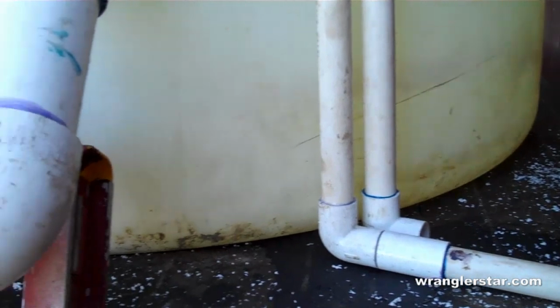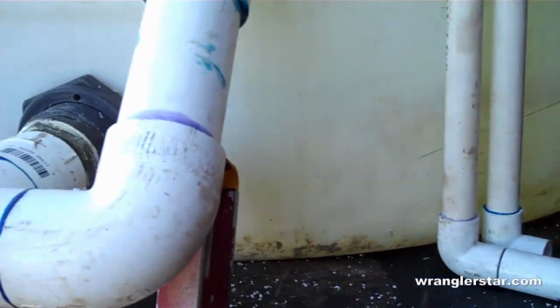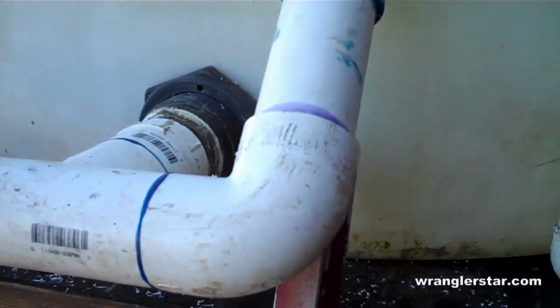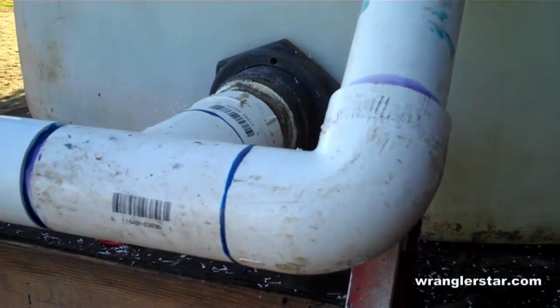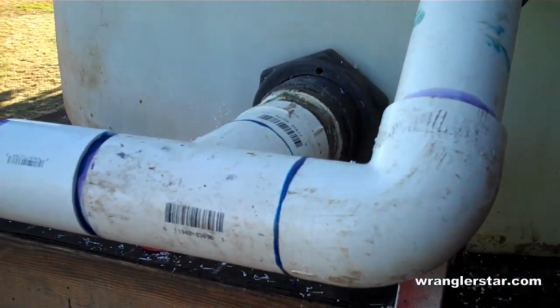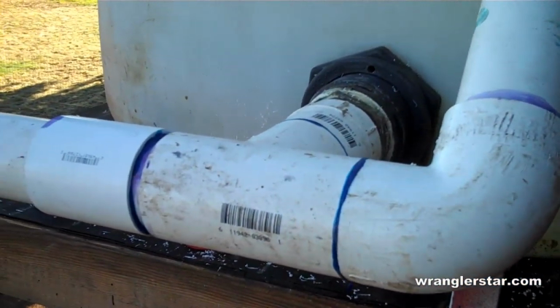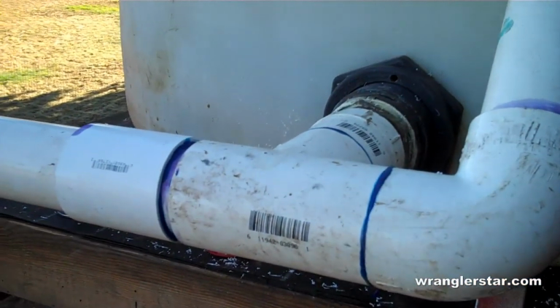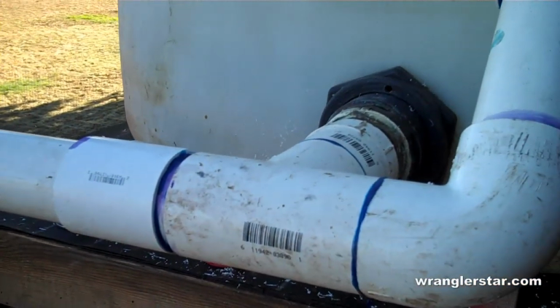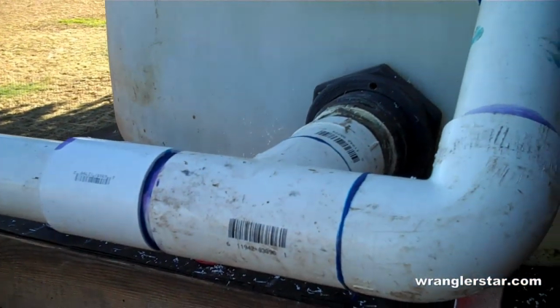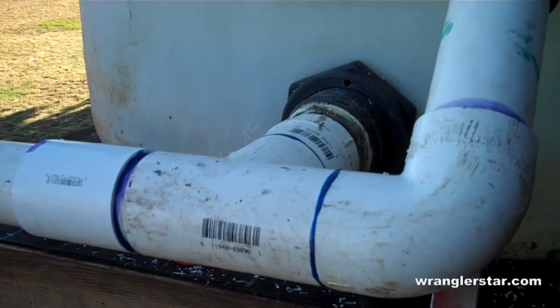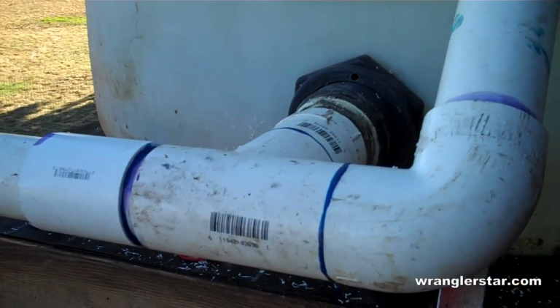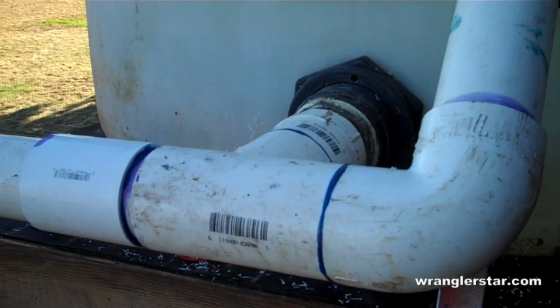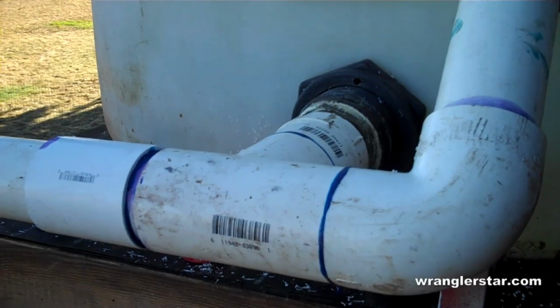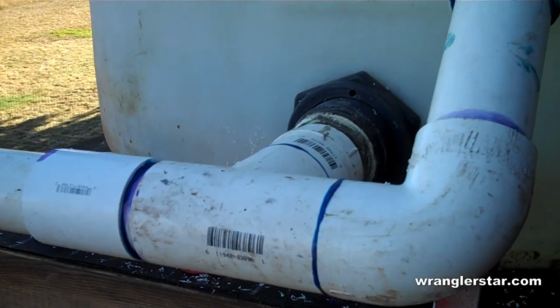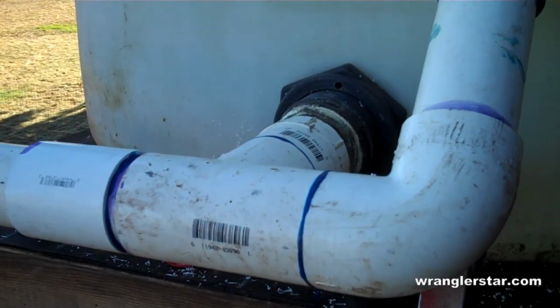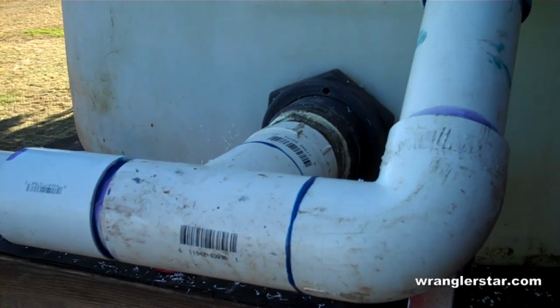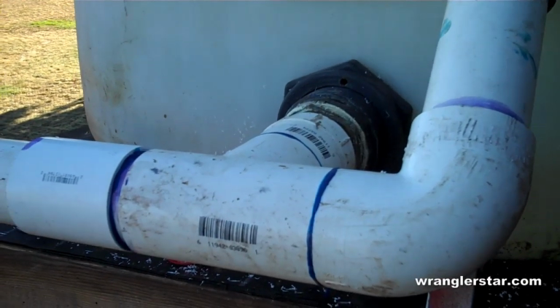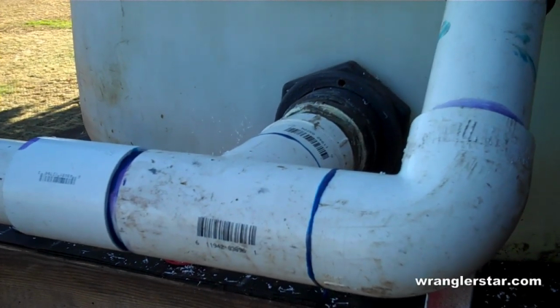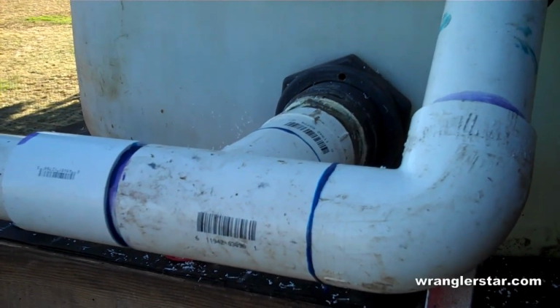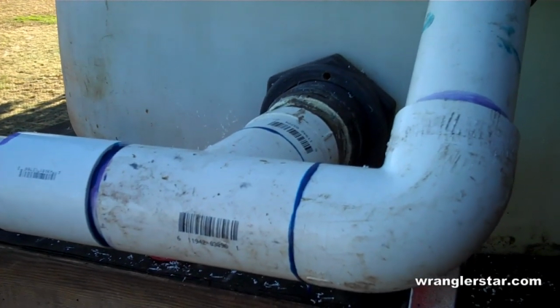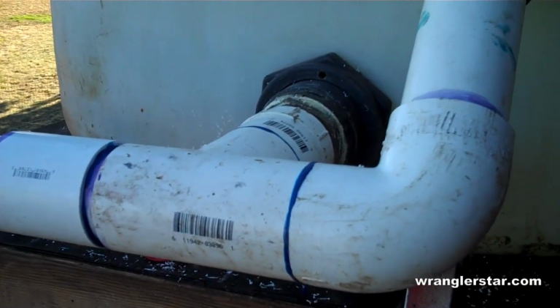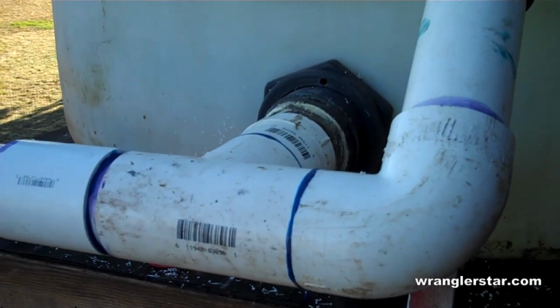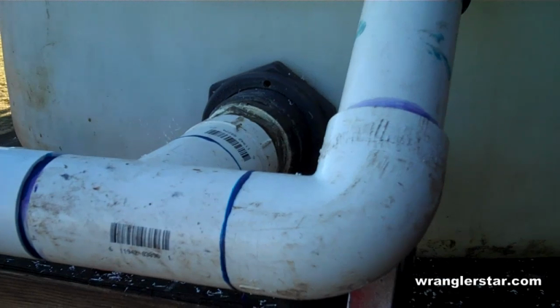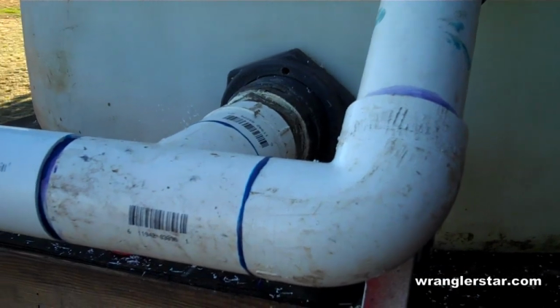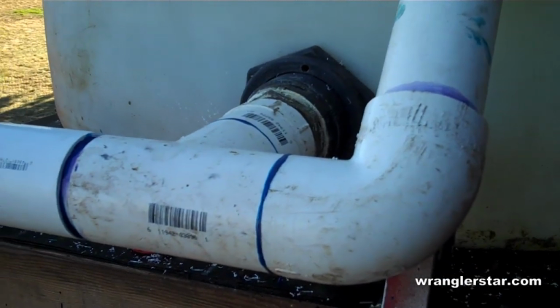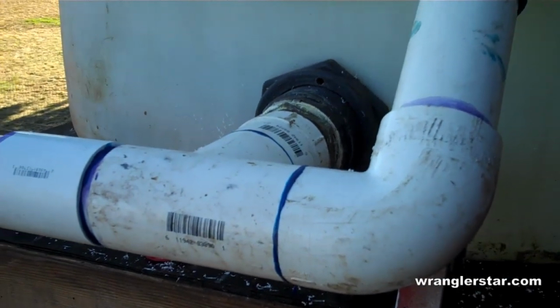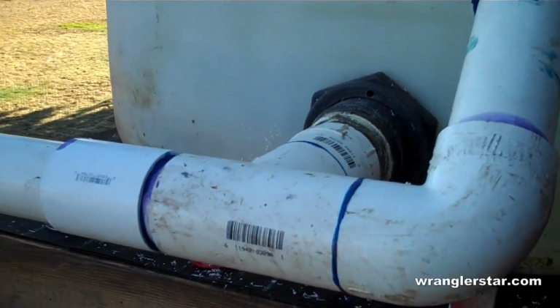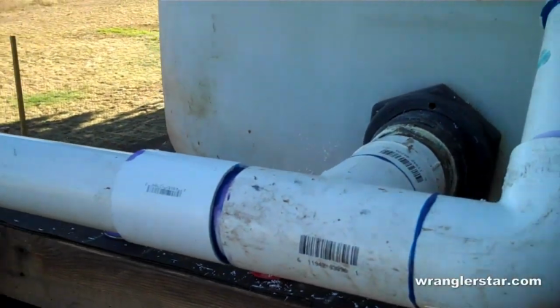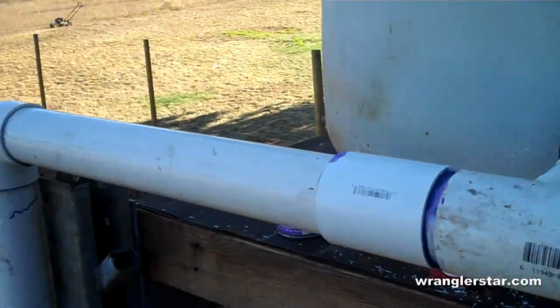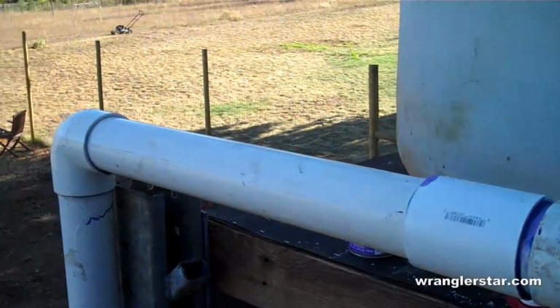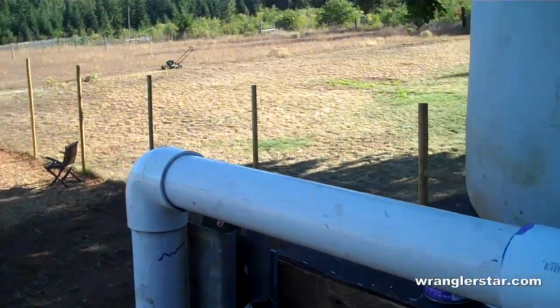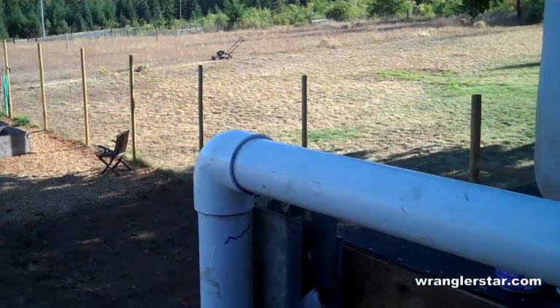So here I'm up on the water tower, and when I originally plumbed all this I was really unhappy with the way it looked. When I was doing it, it was late at night and I was tired and I just wanted to get it done — and that's not the way I like to work. So I've redone all this and I'll show you what I've done.